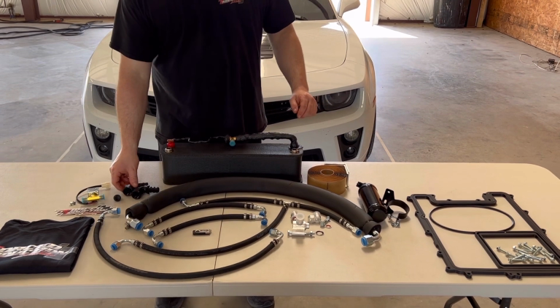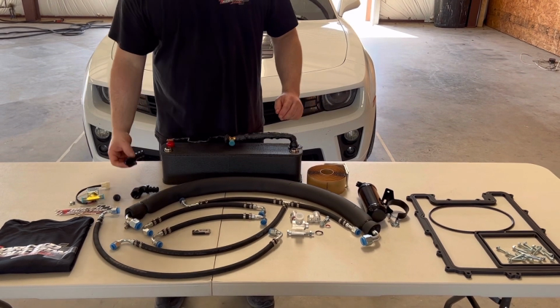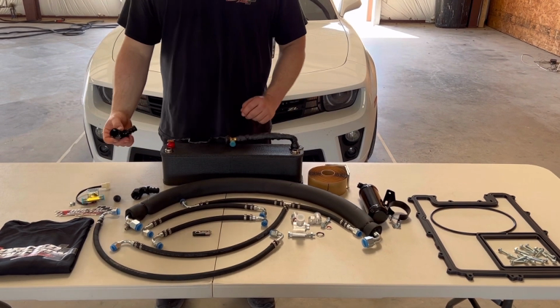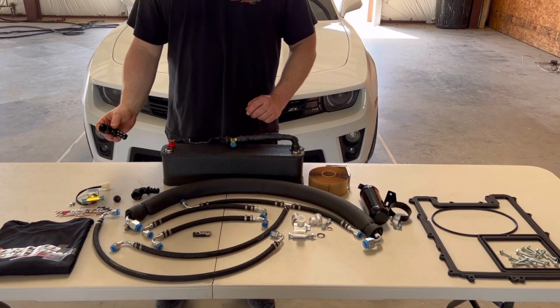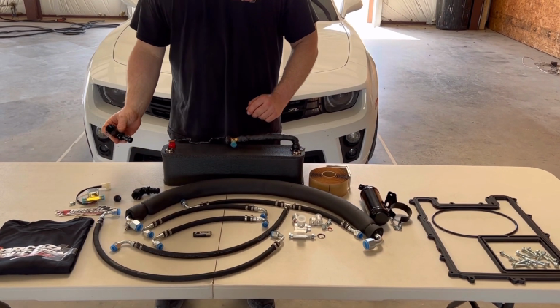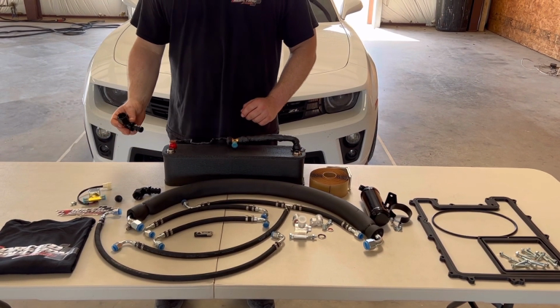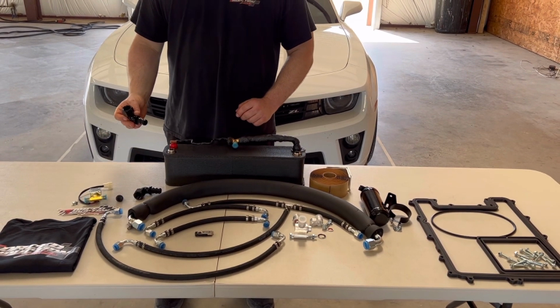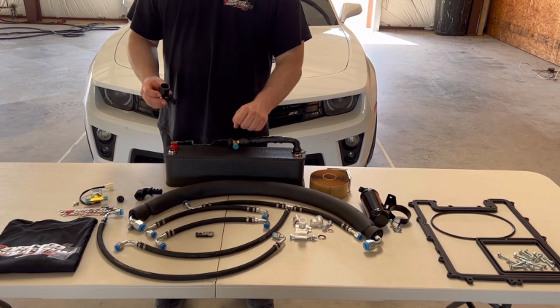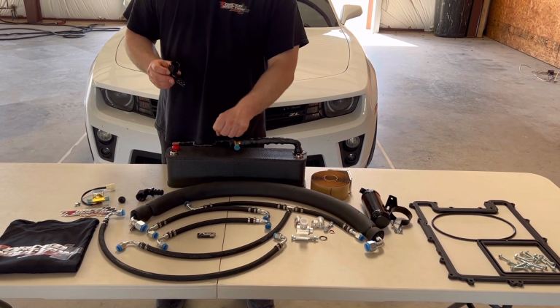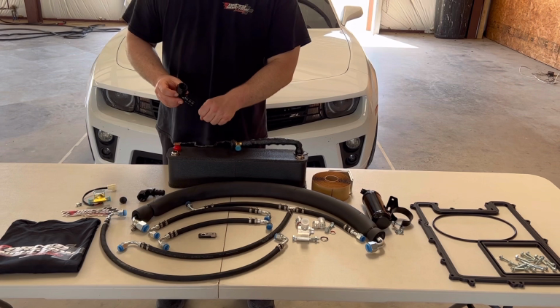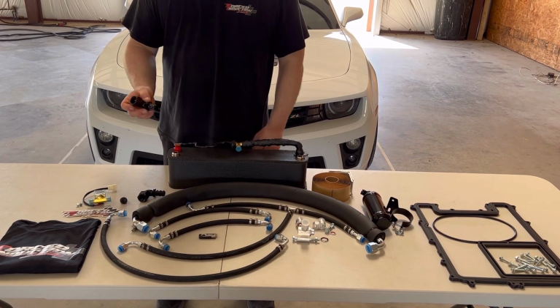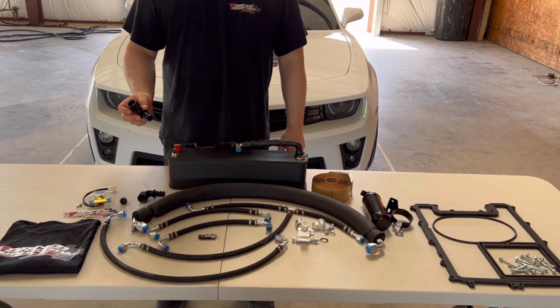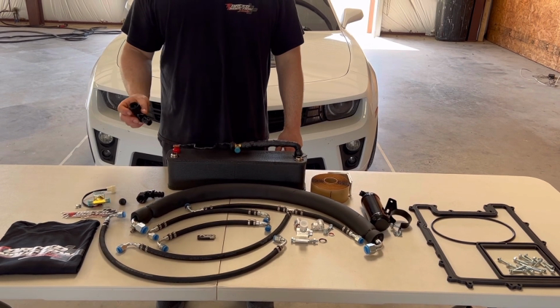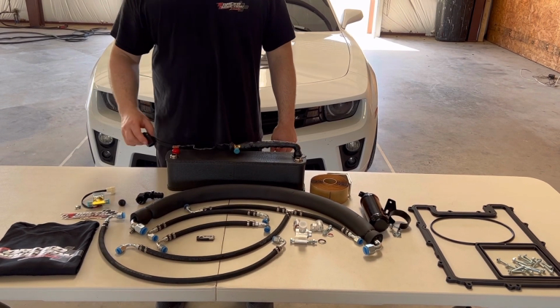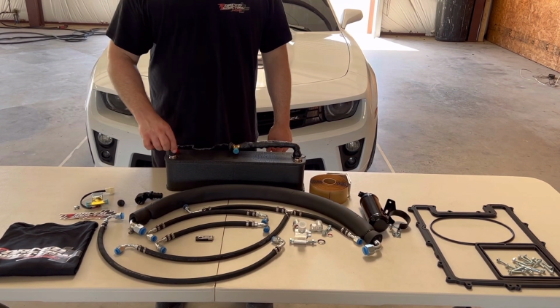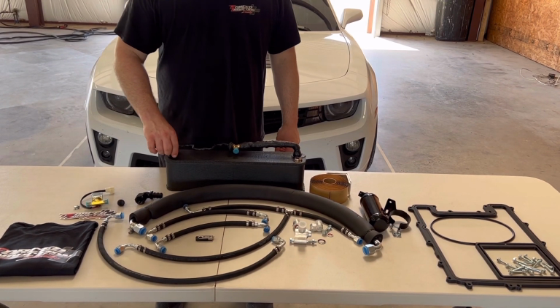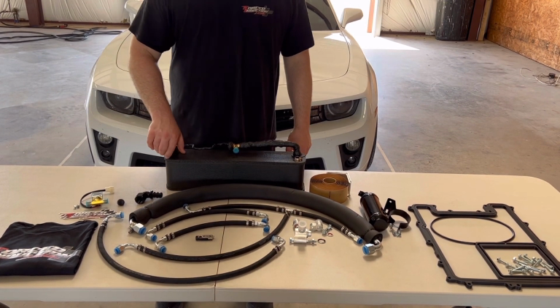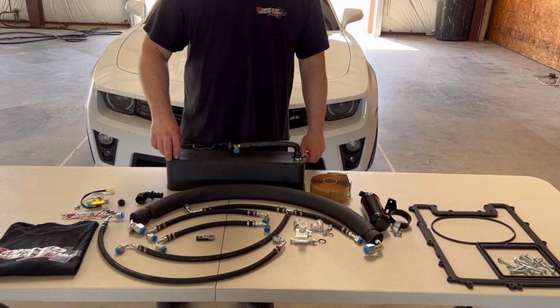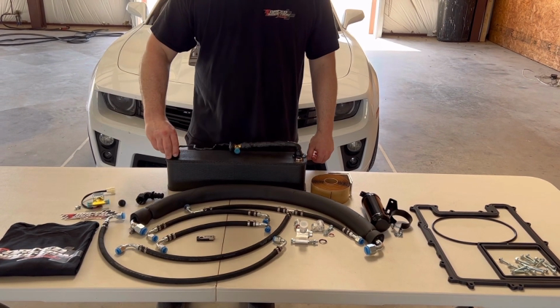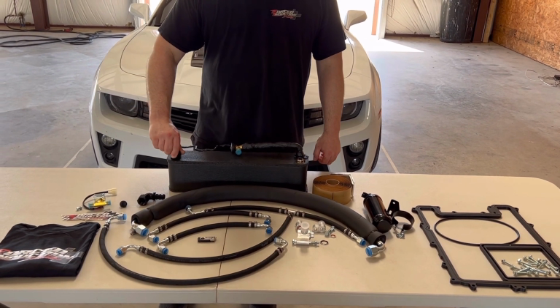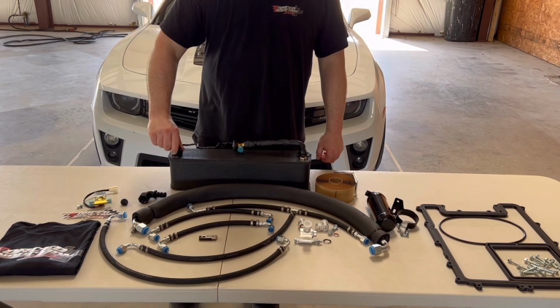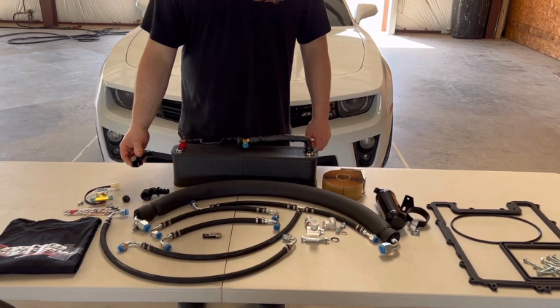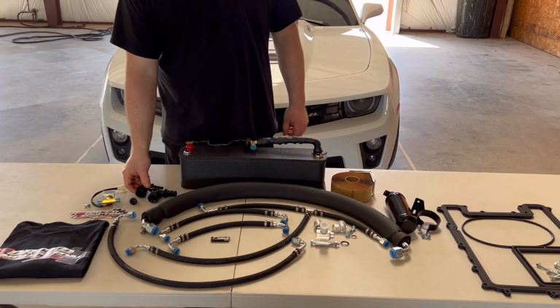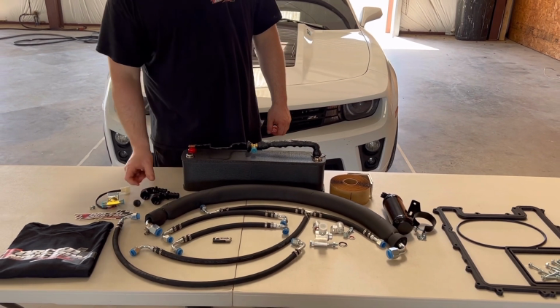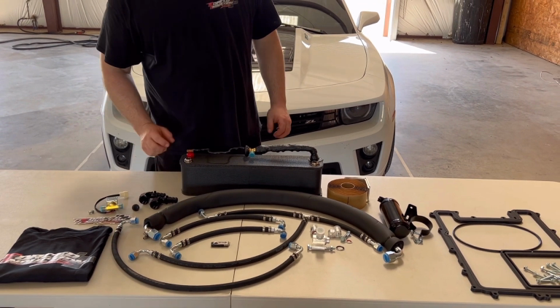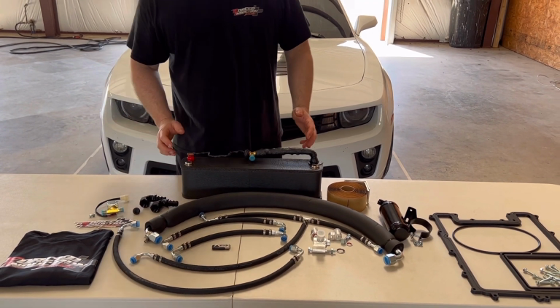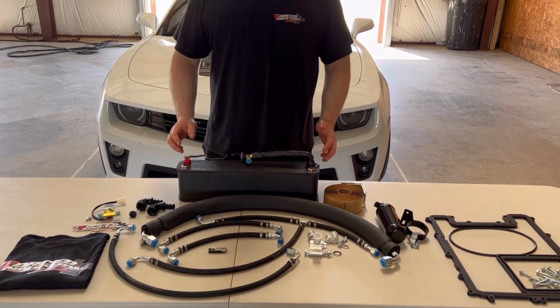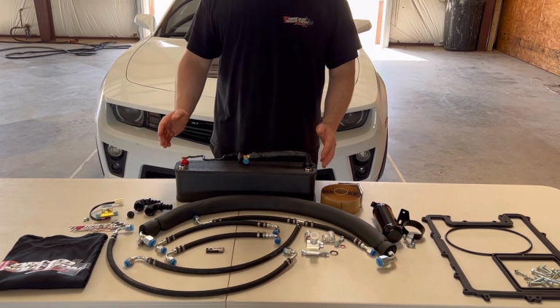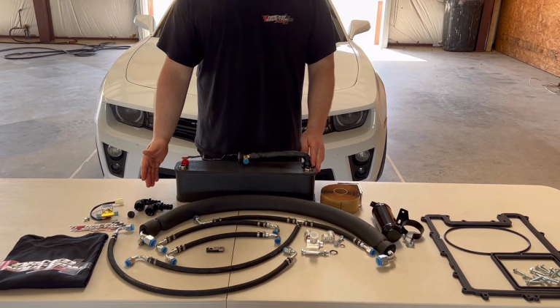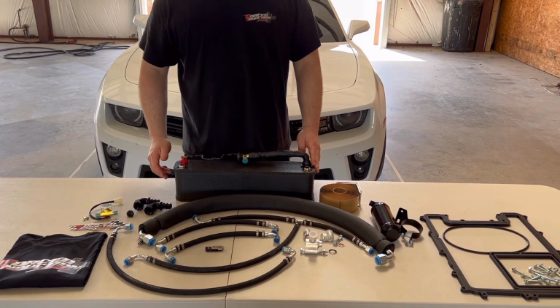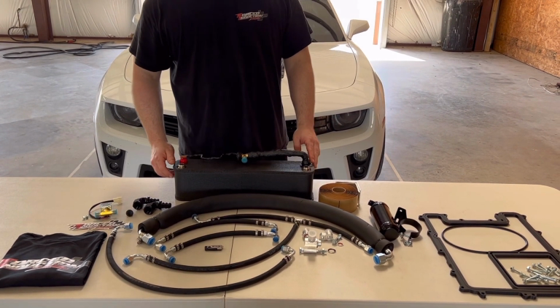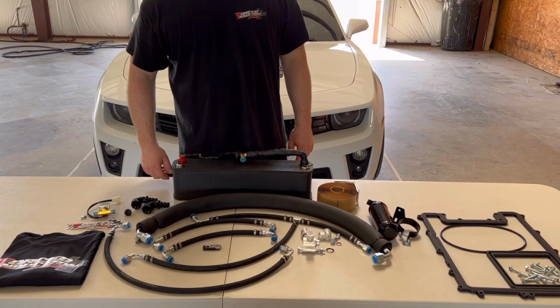What we've got here is an optional AN-12 push-lock water fitting. So essentially you can push a 3/4 inch rubber hose on there. That goes onto your water ports here on the chiller. These are optional because you might want to run braided hose, or we give you the option to just run rubber hose.